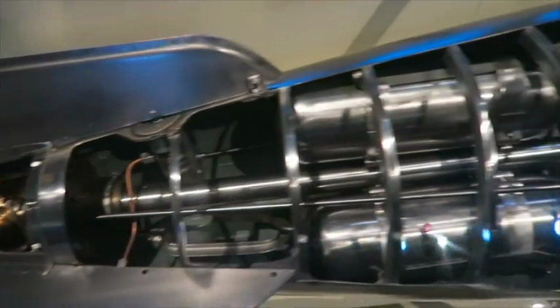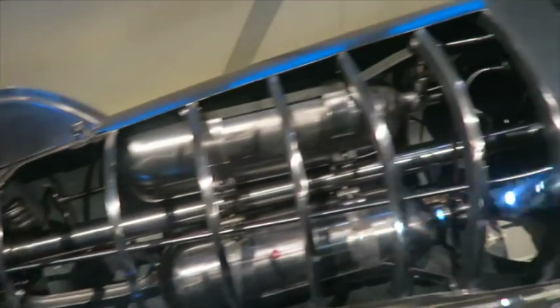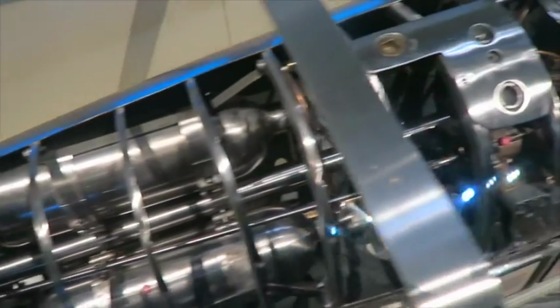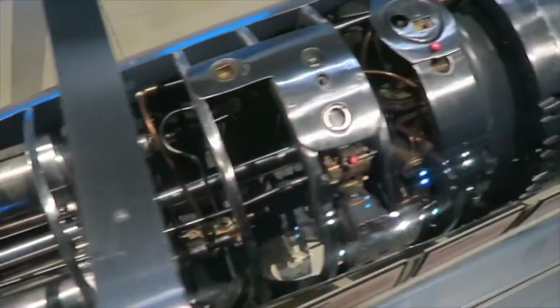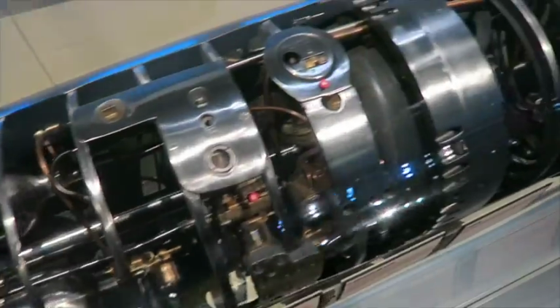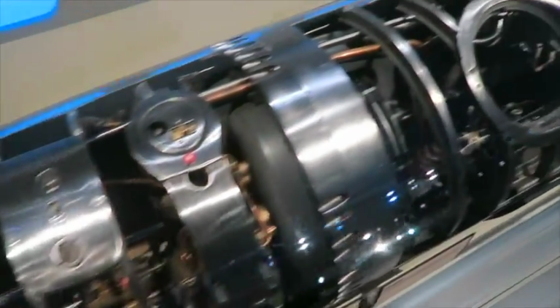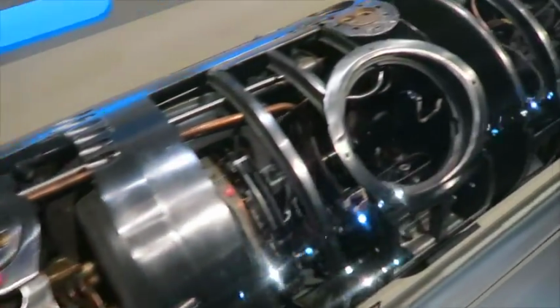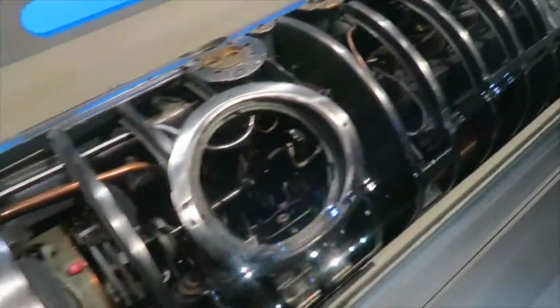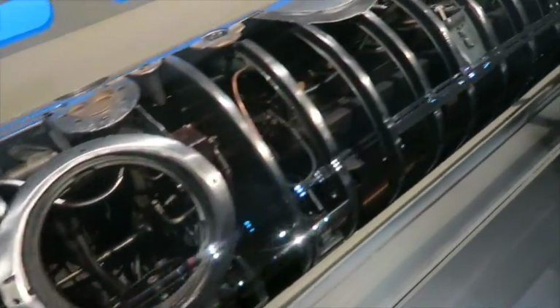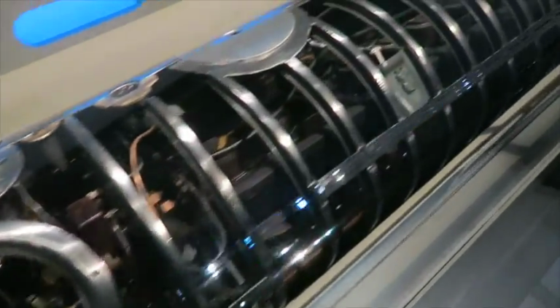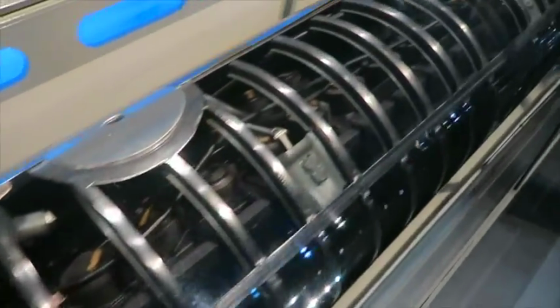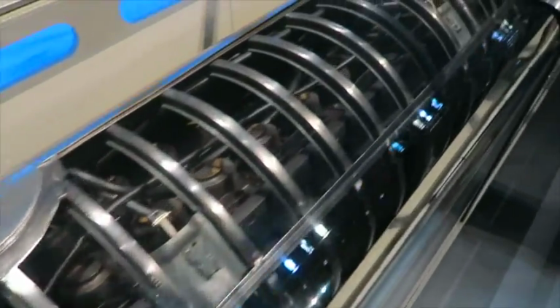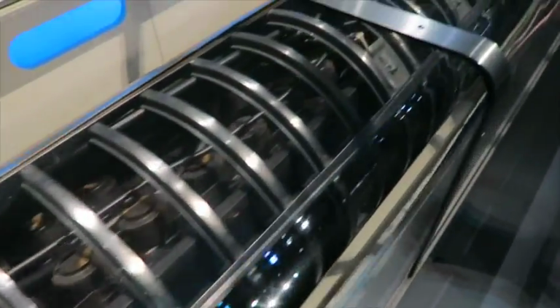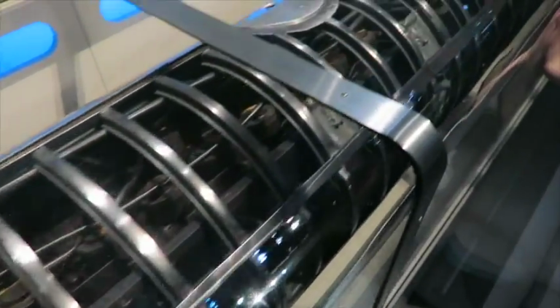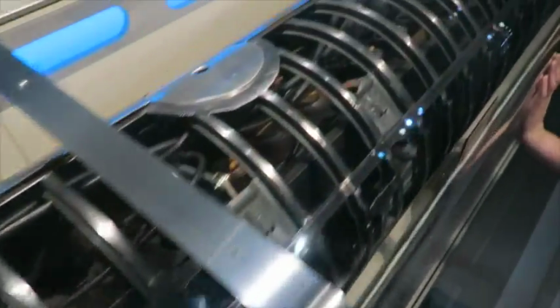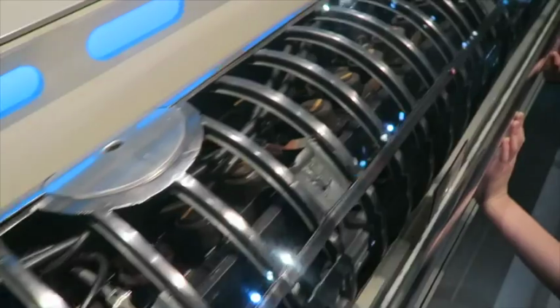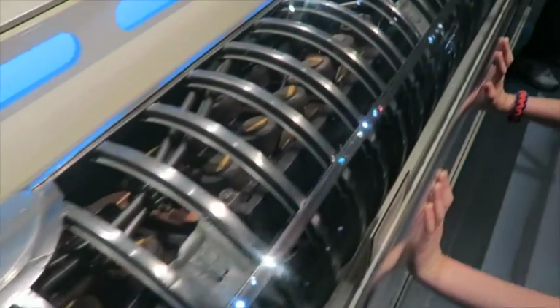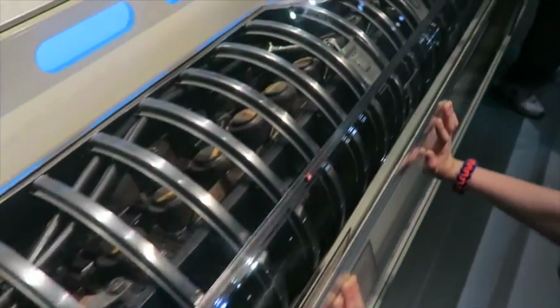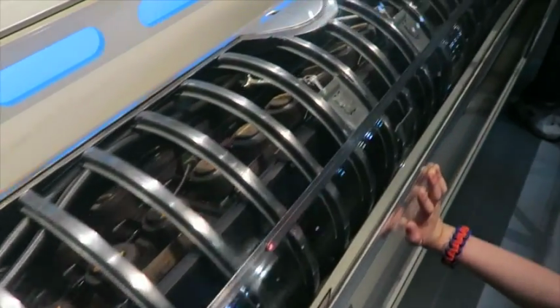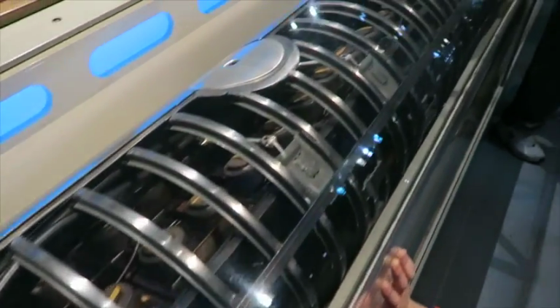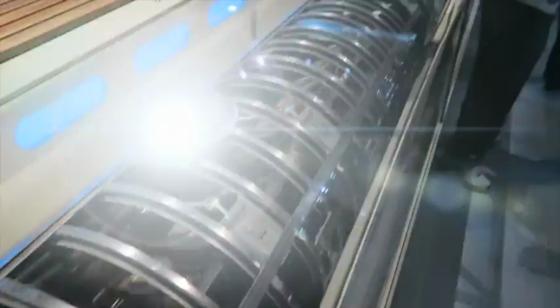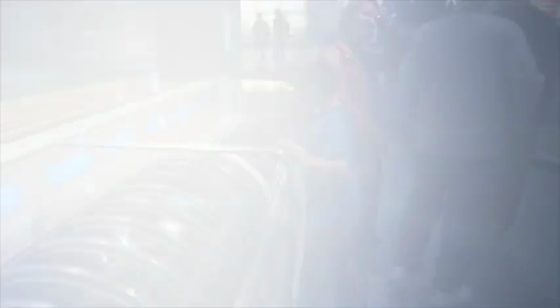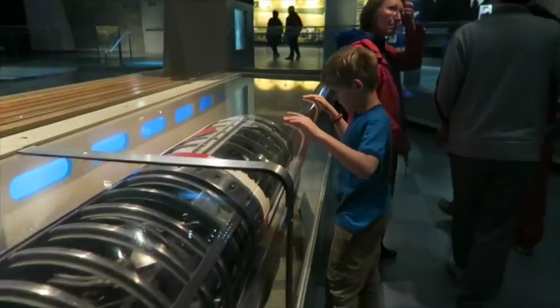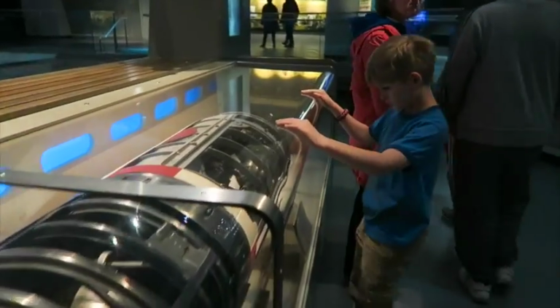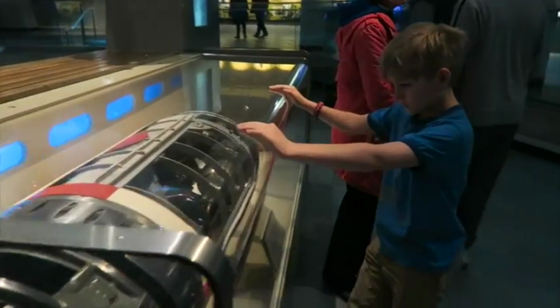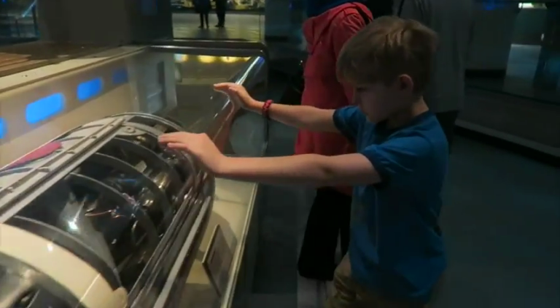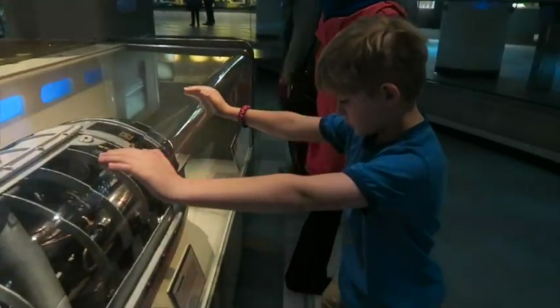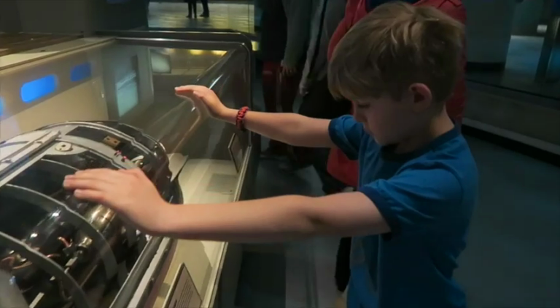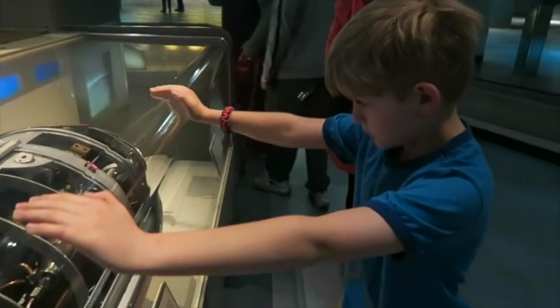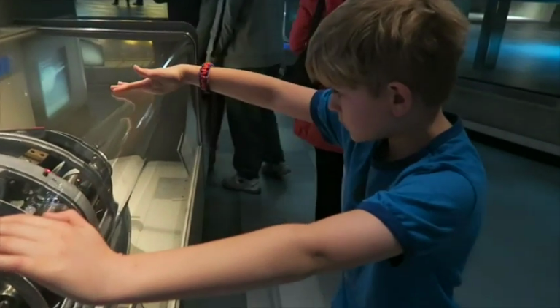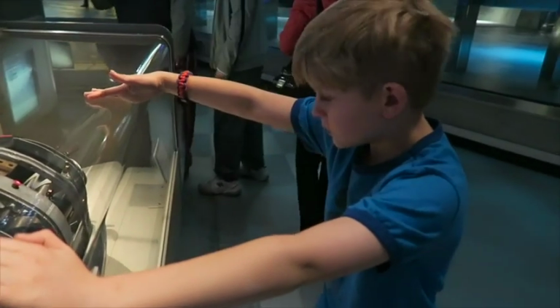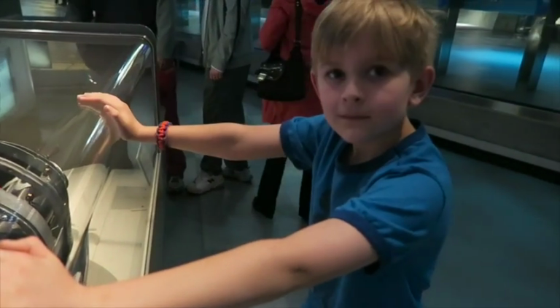And here's a torpedo that they found — a homing torpedo. A homing torpedo, the first one they'd ever found. And it helped them to protect against the German attacks.